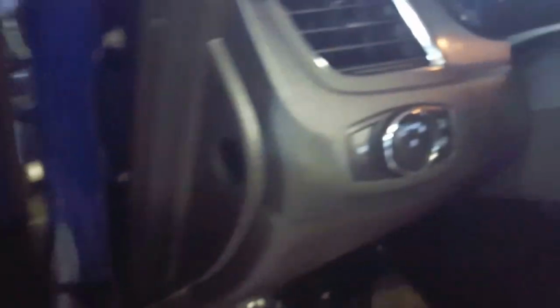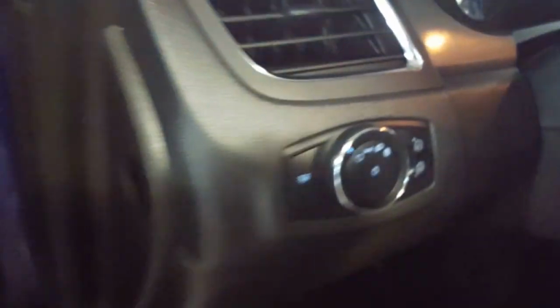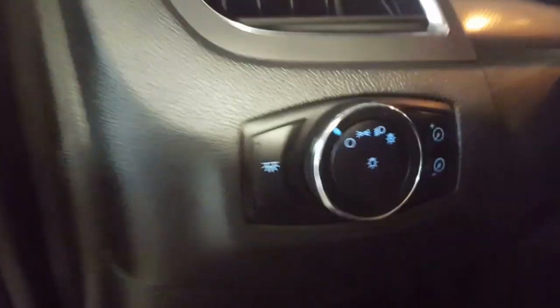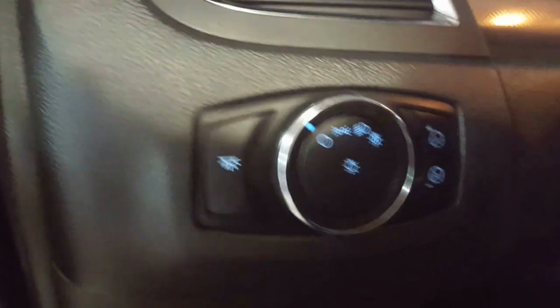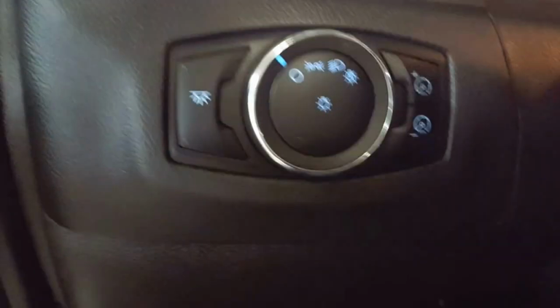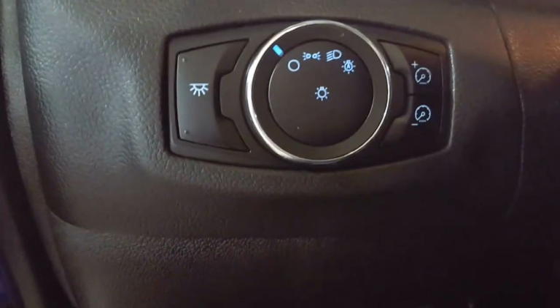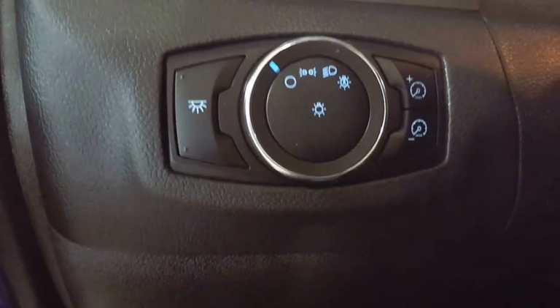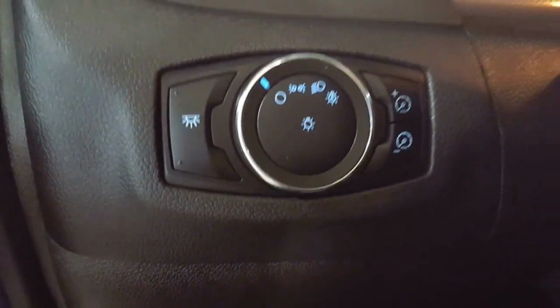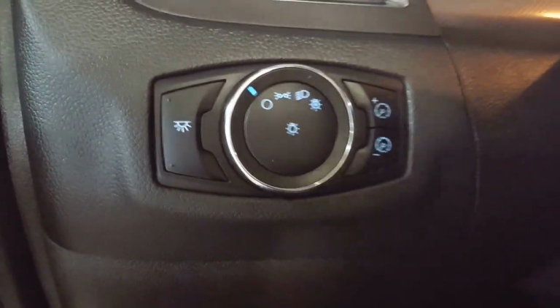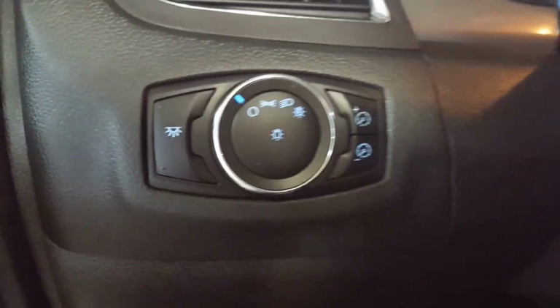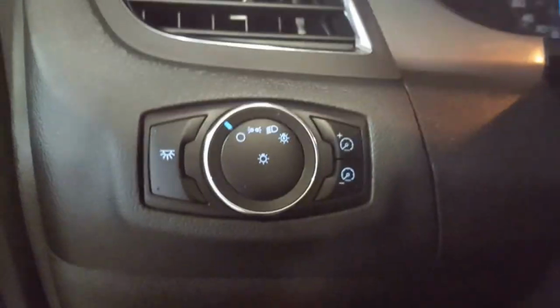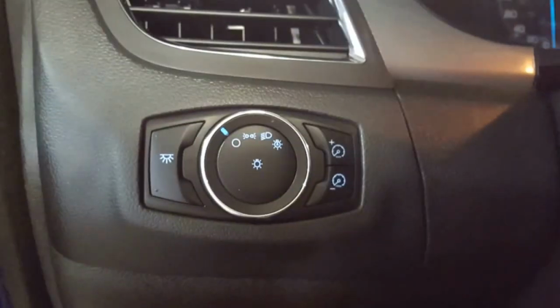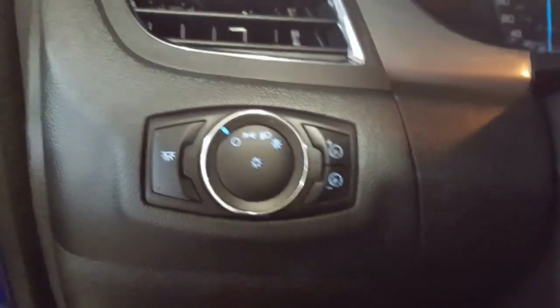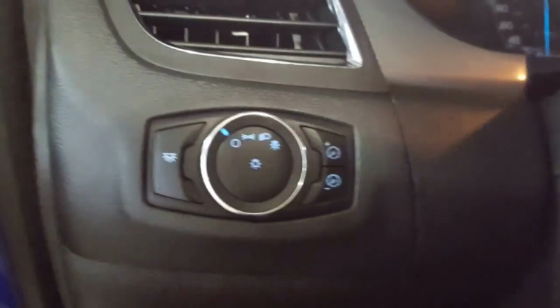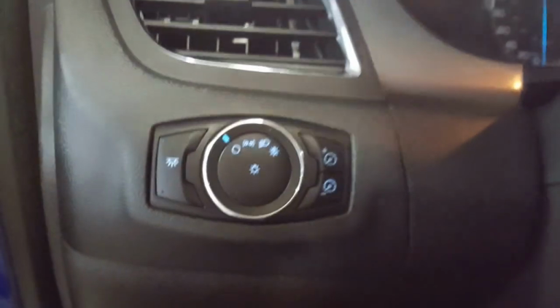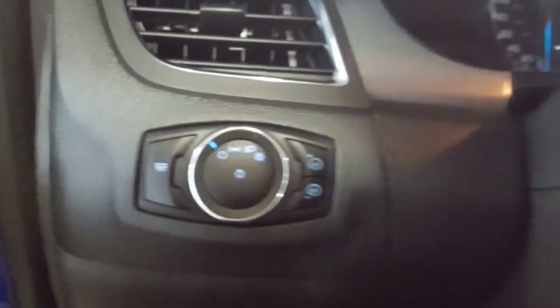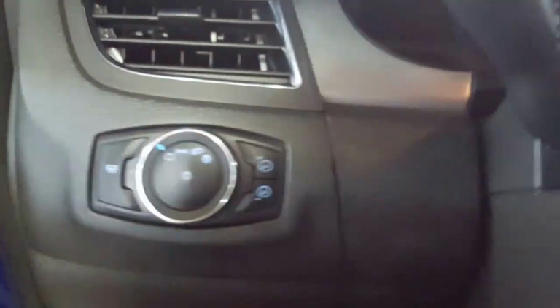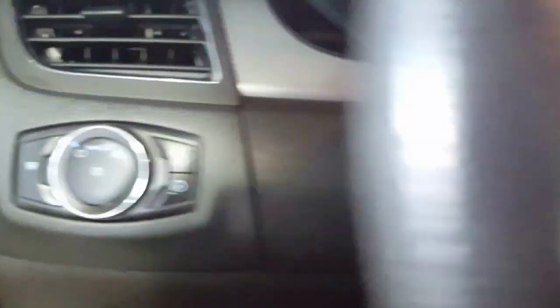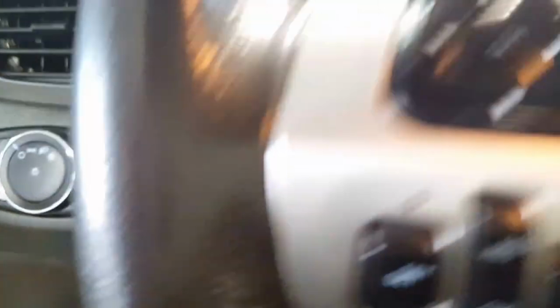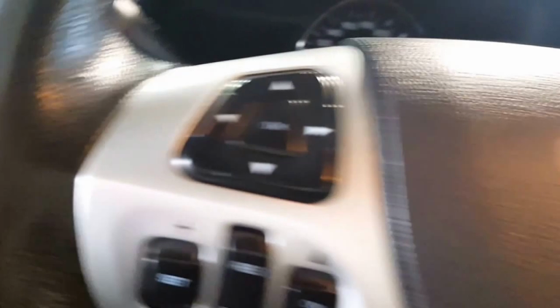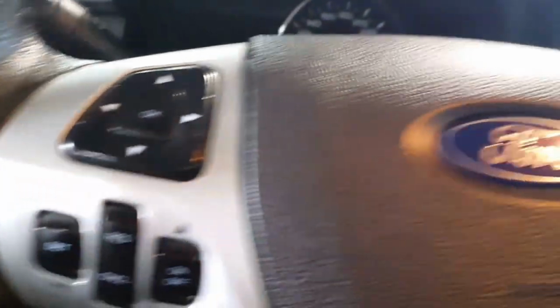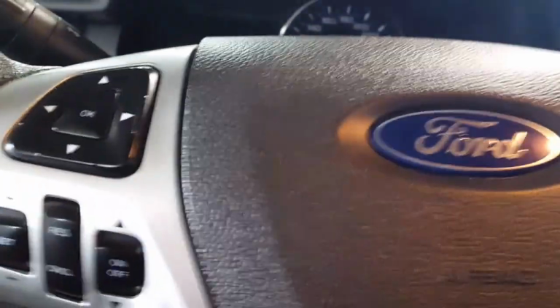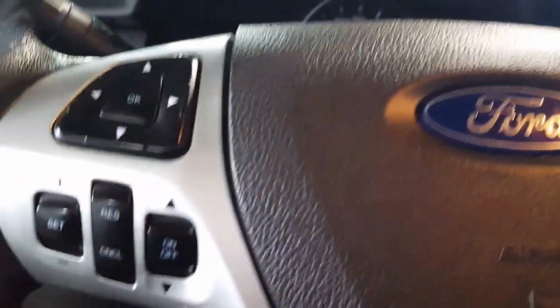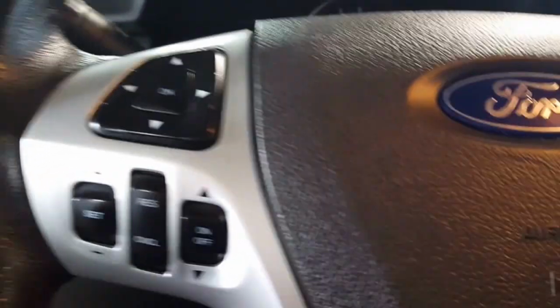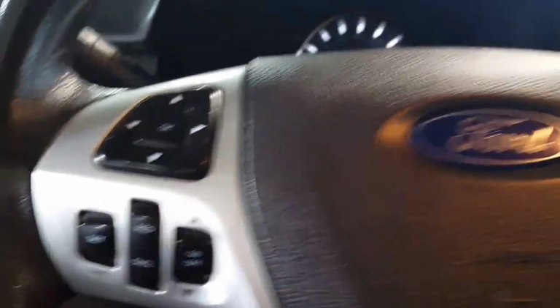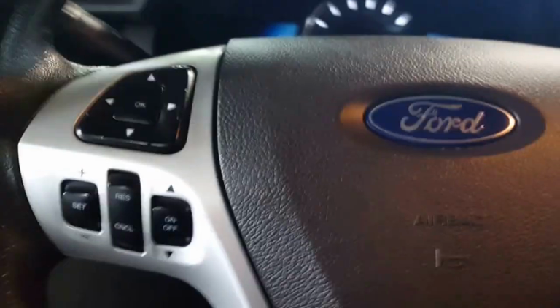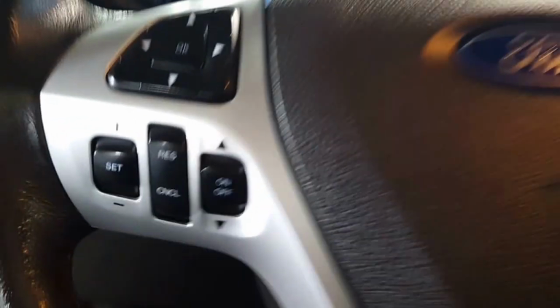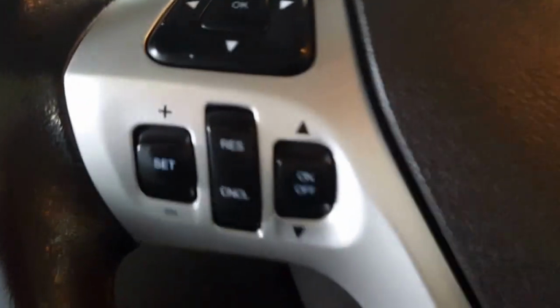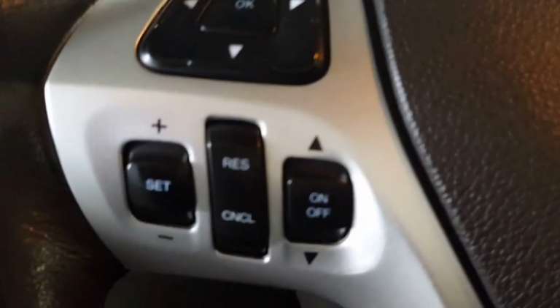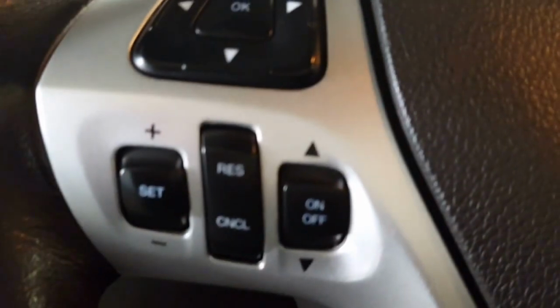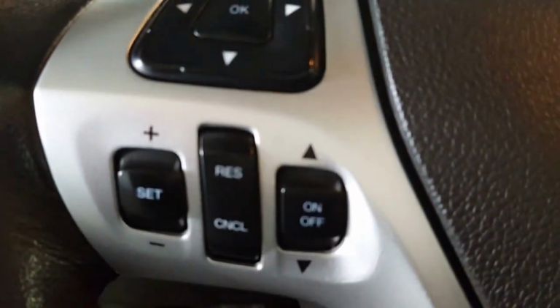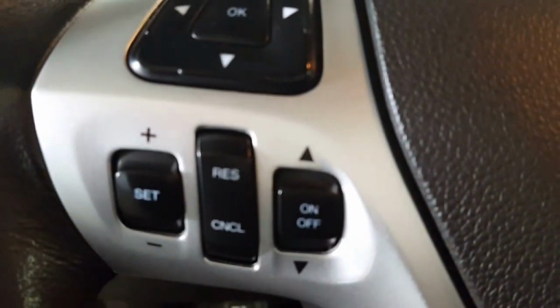When you come on in, you've got your automatic headlights, your cargo lamps, and your dash dimmers.